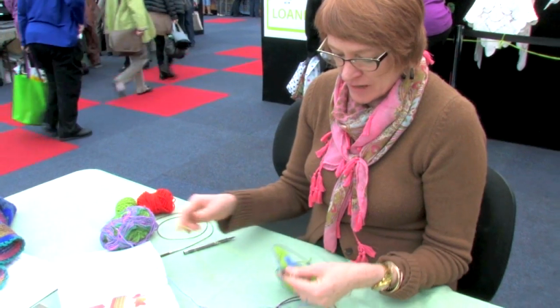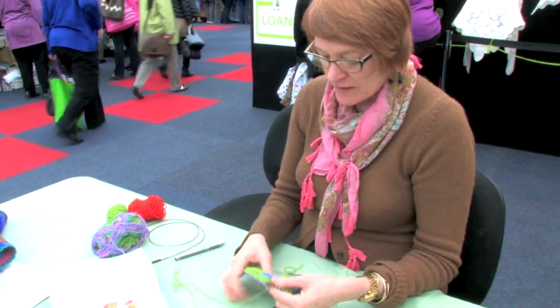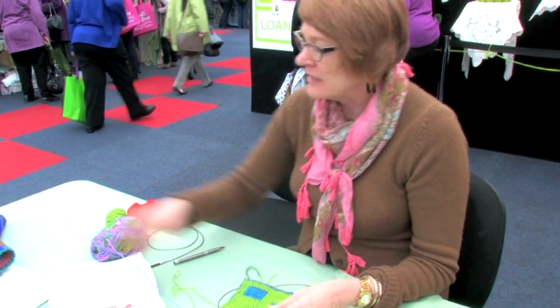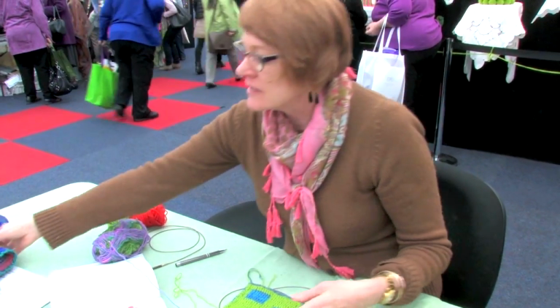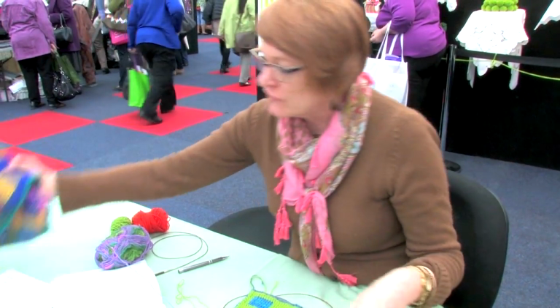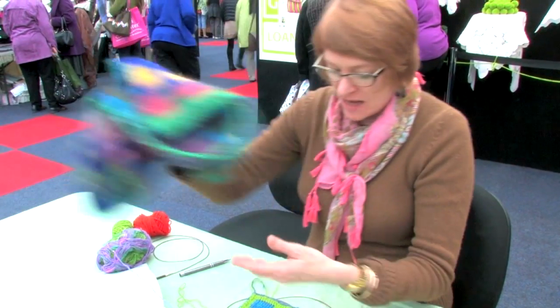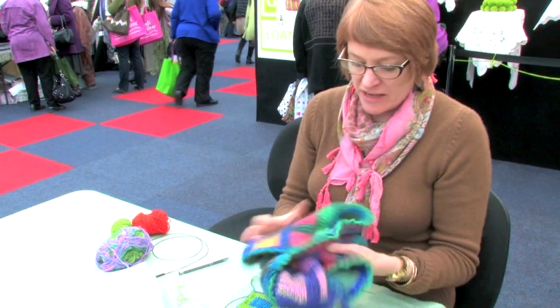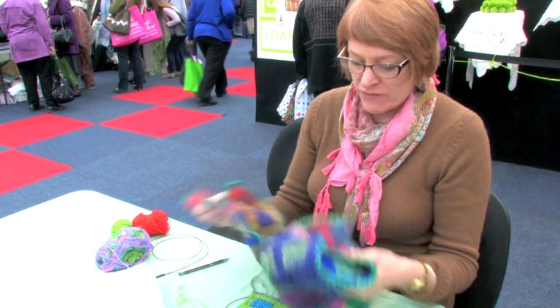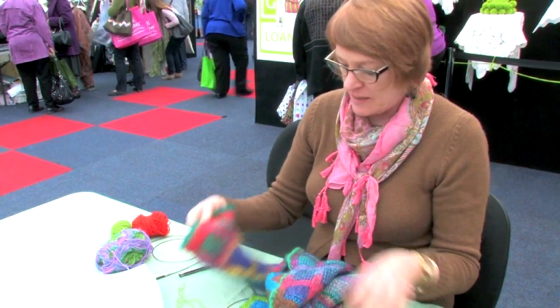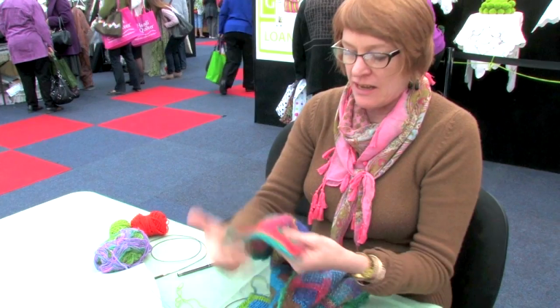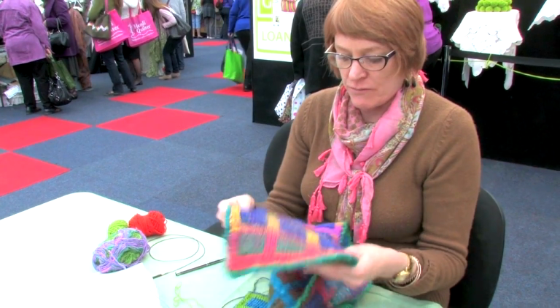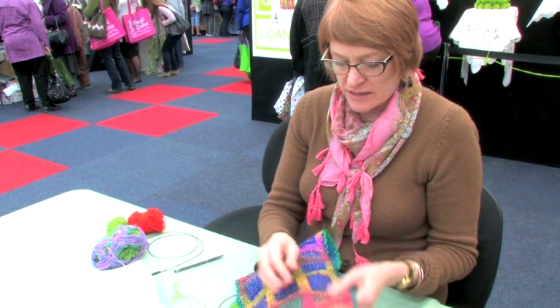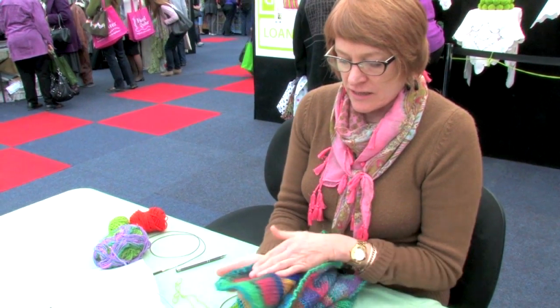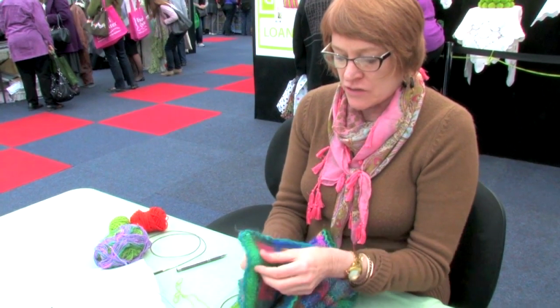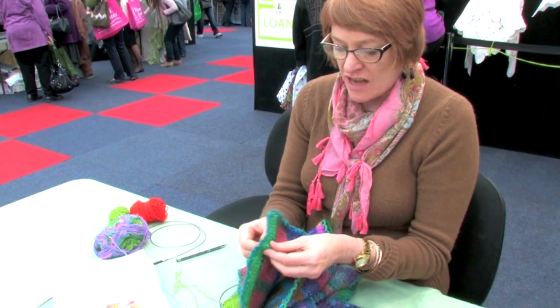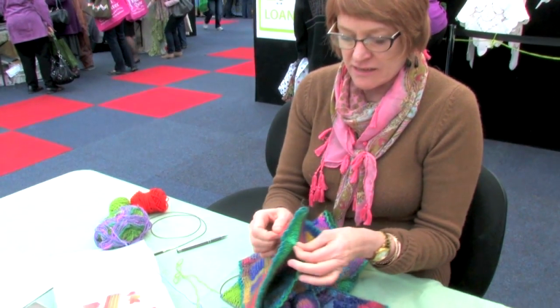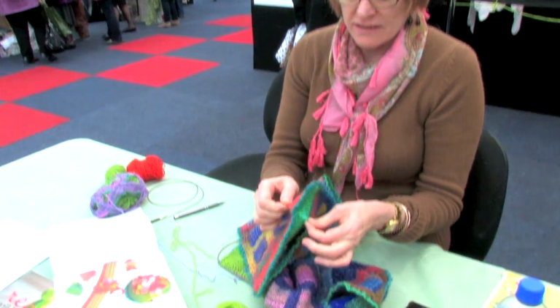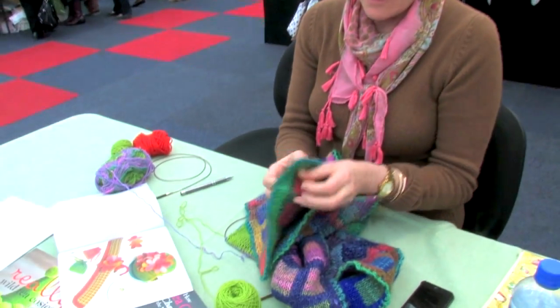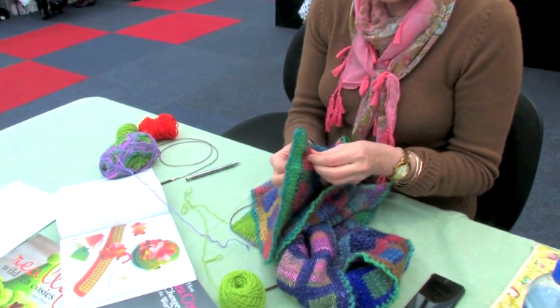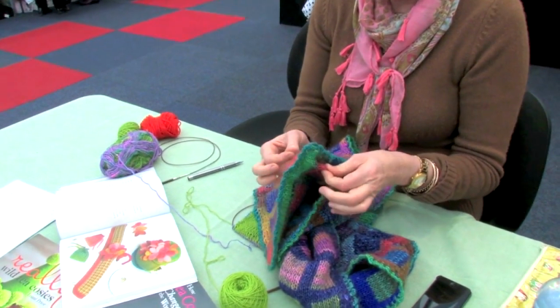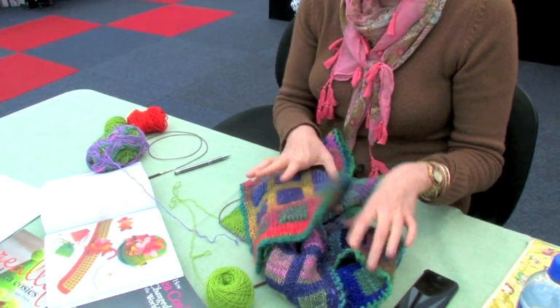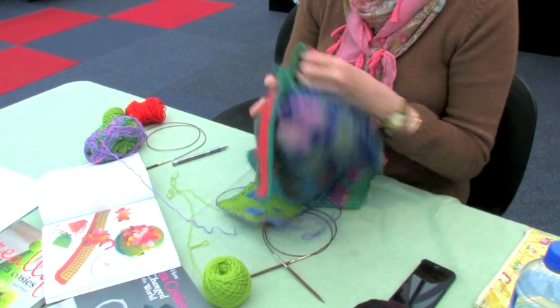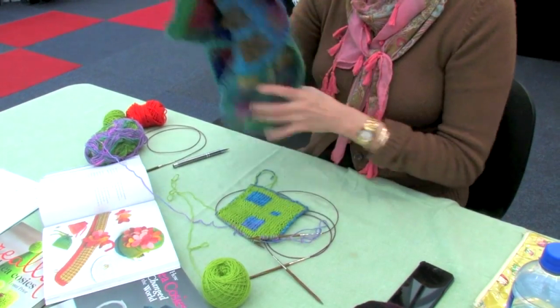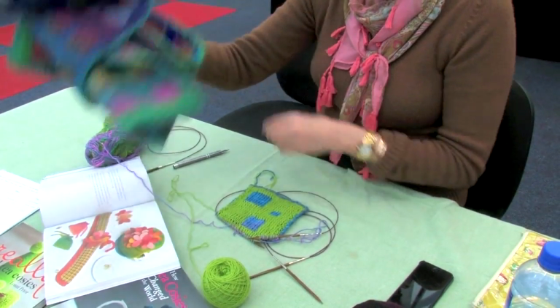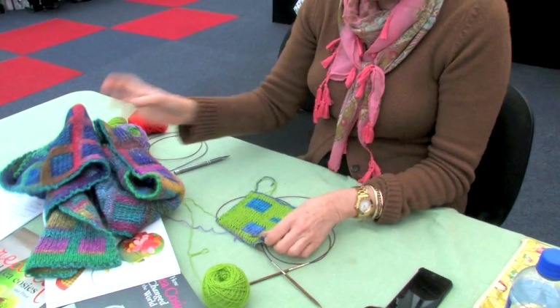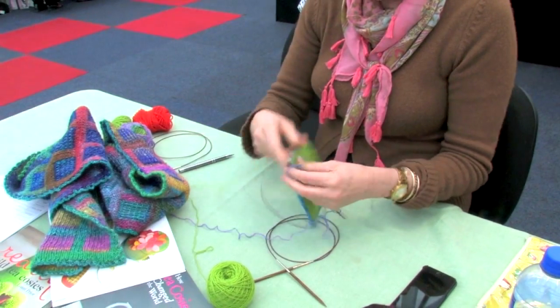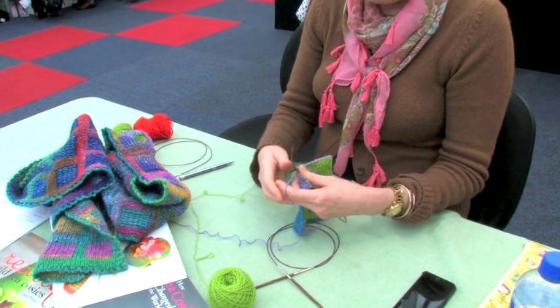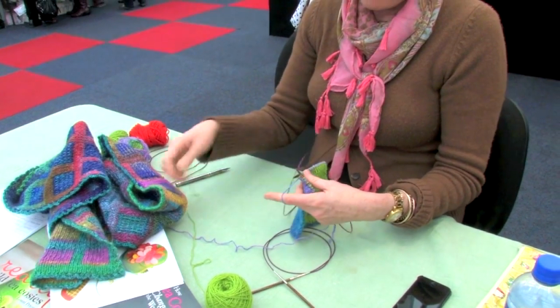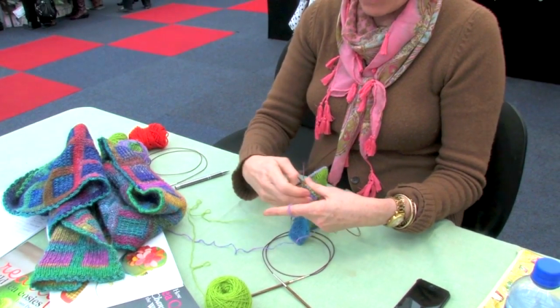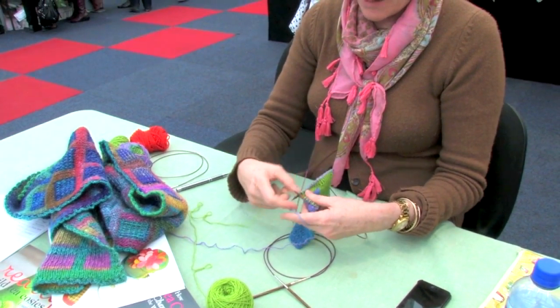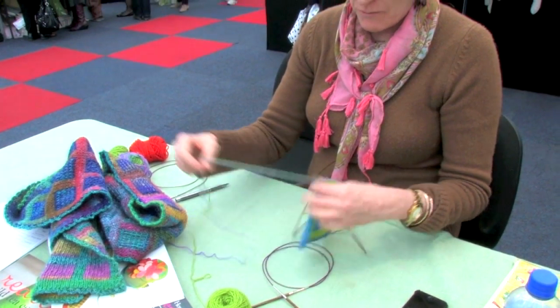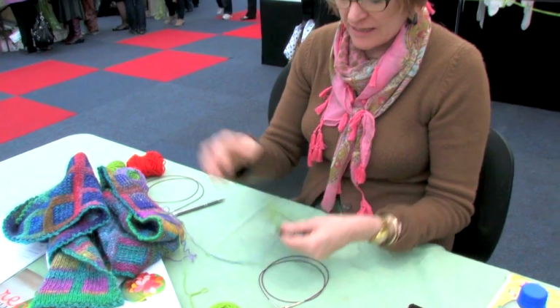I'm doing double knitting with this beautiful scarf here that everybody seems to love so much. It's two-sided, getting a double fabric, and you do that all at the same time on the needle.